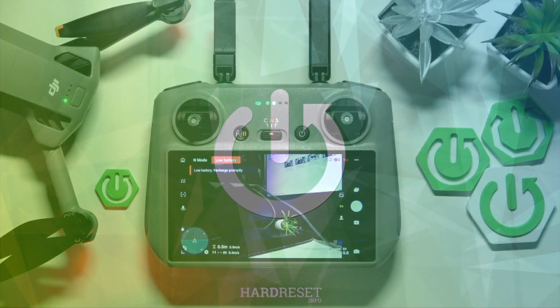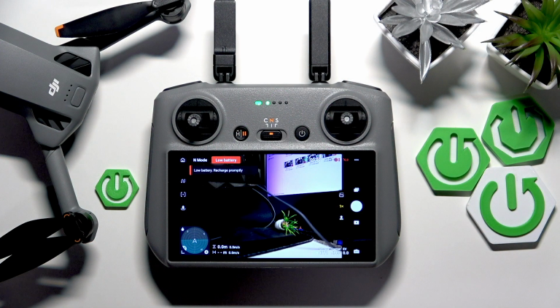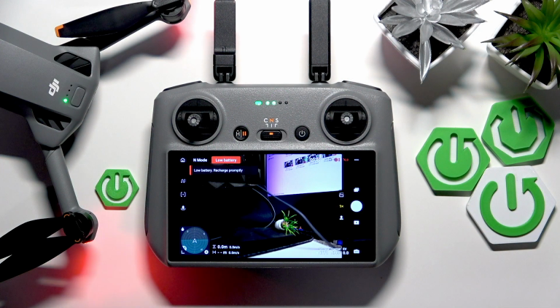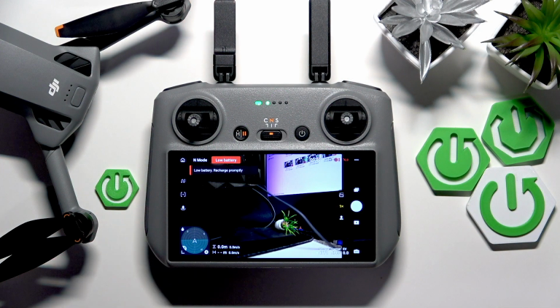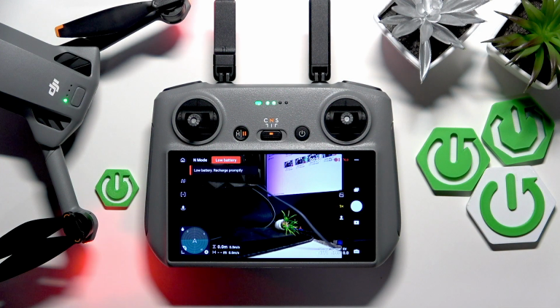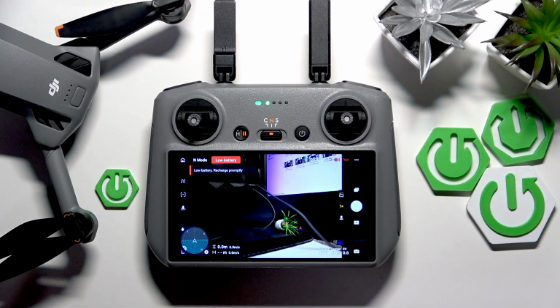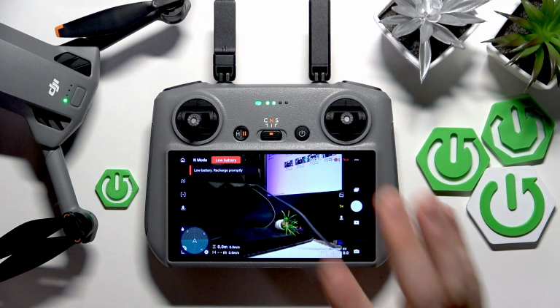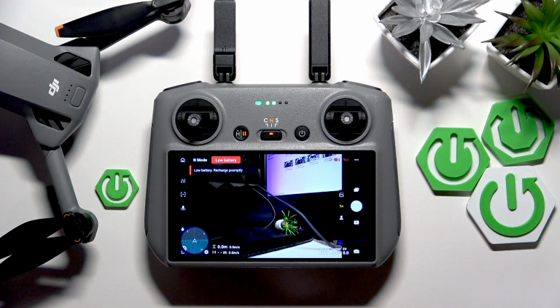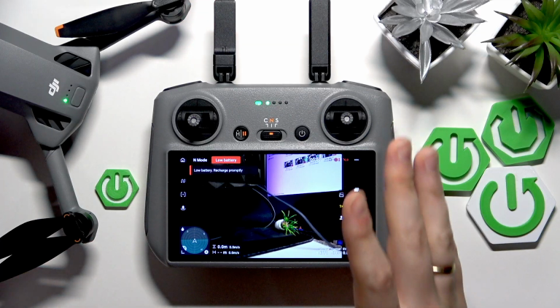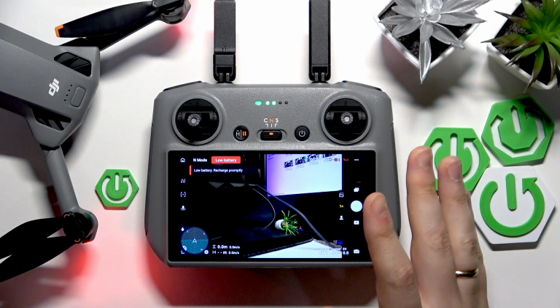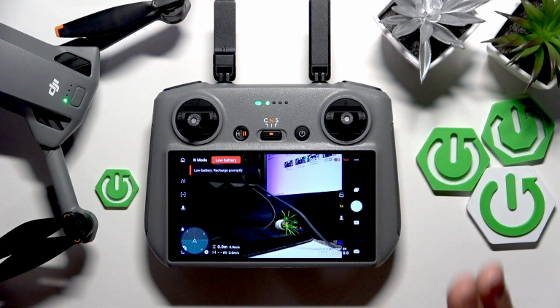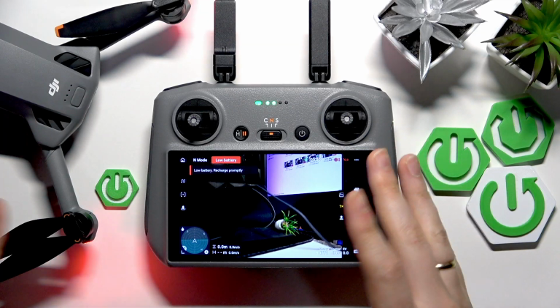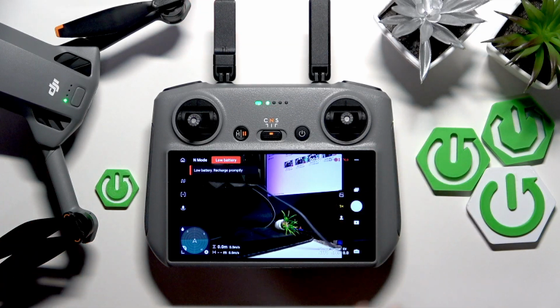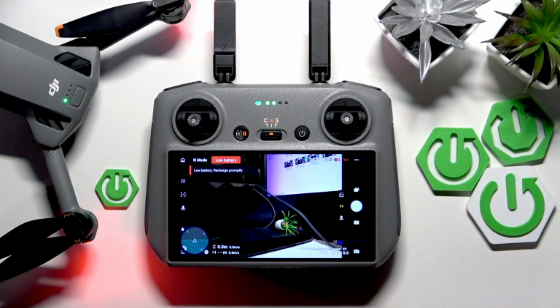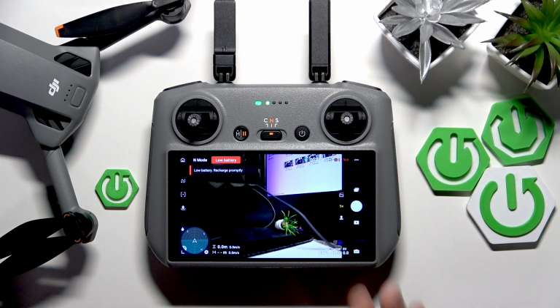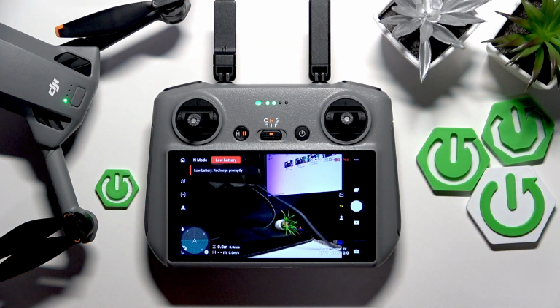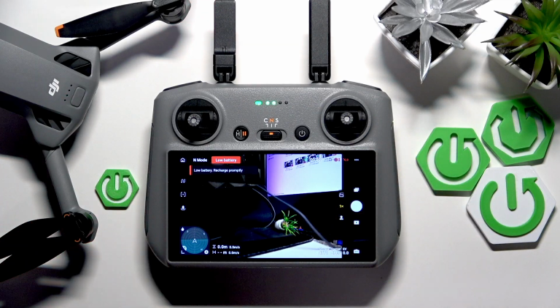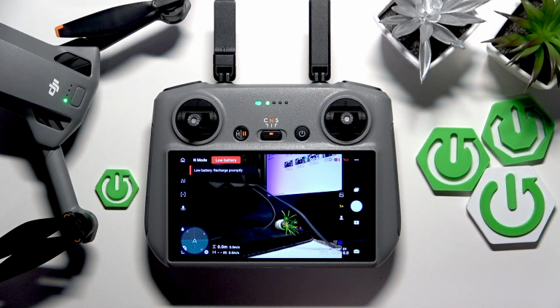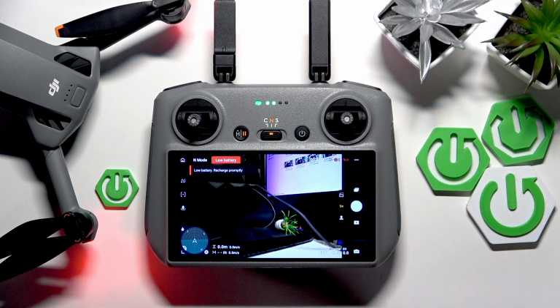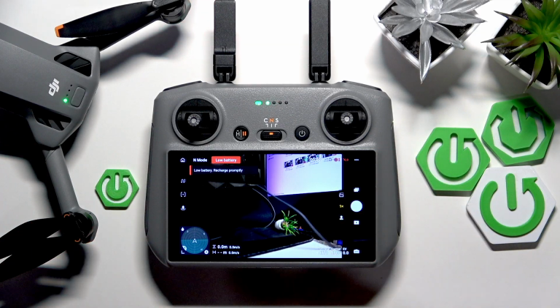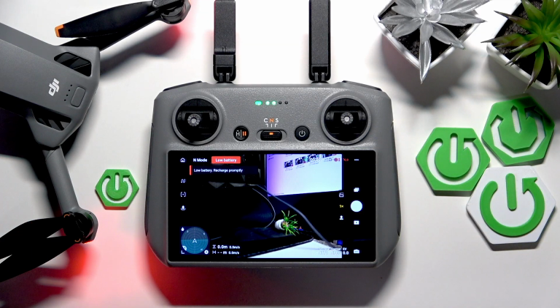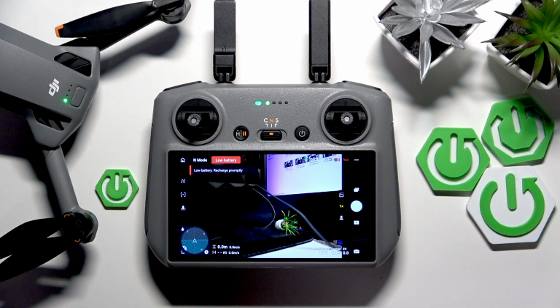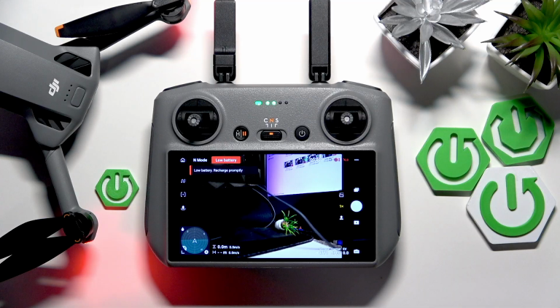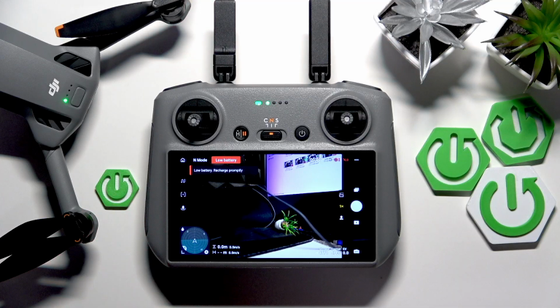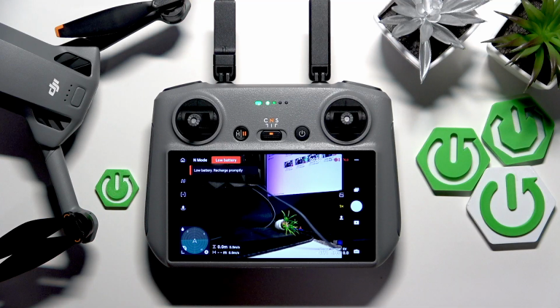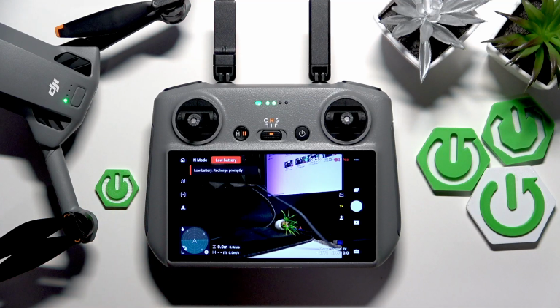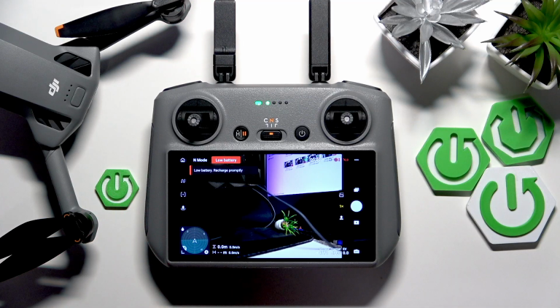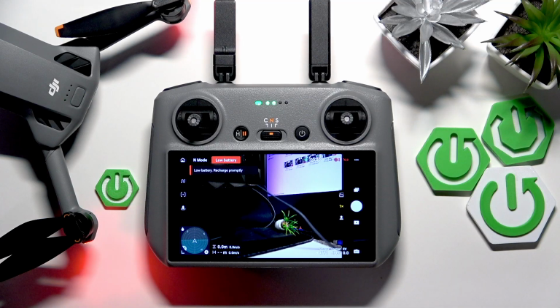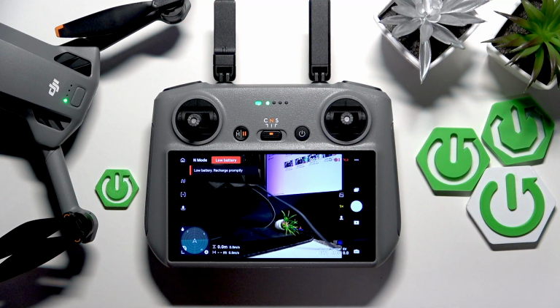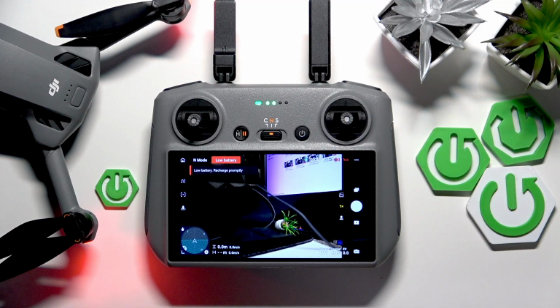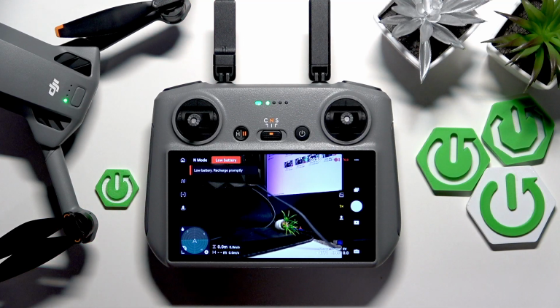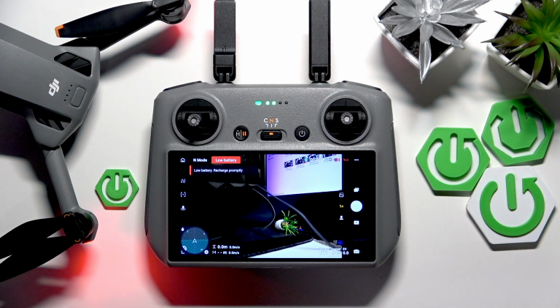To start, make sure that everything is switched on, connected, linked, paired and what's not, then enter the GoFly interface of the DJI Fly app.